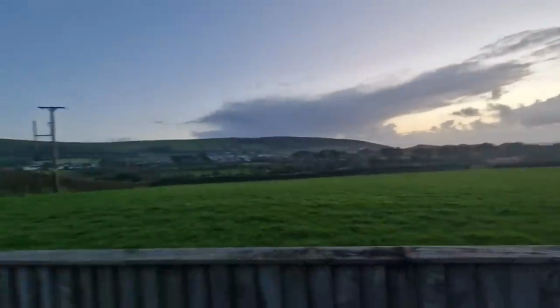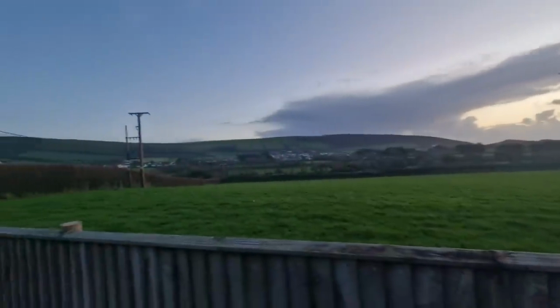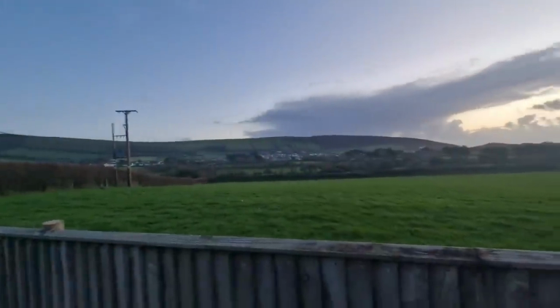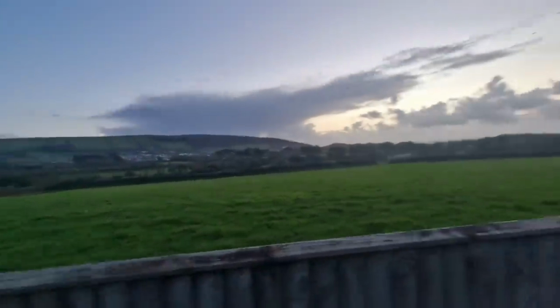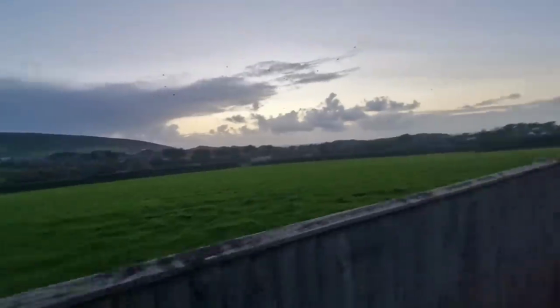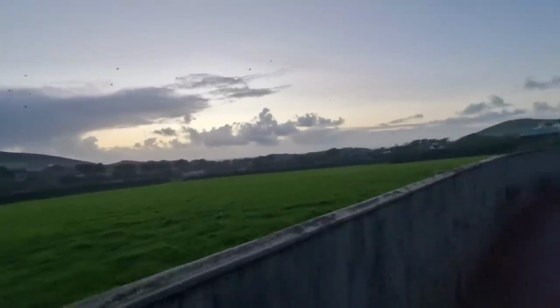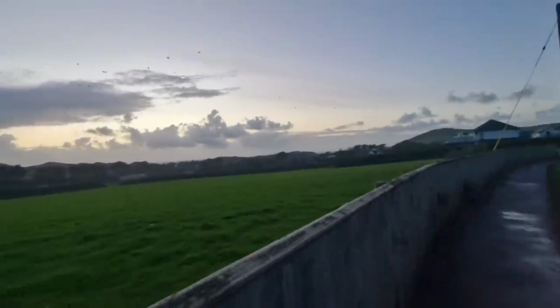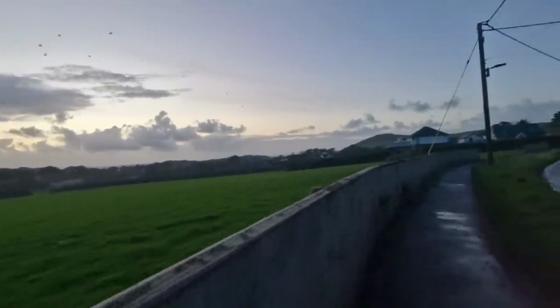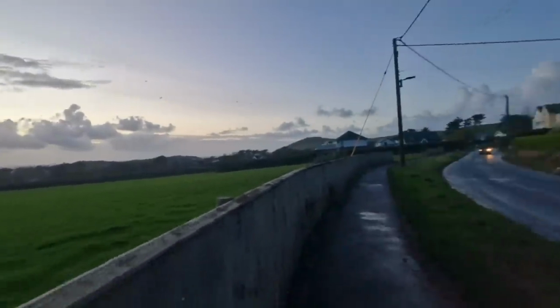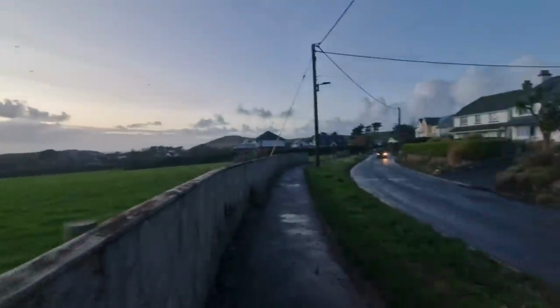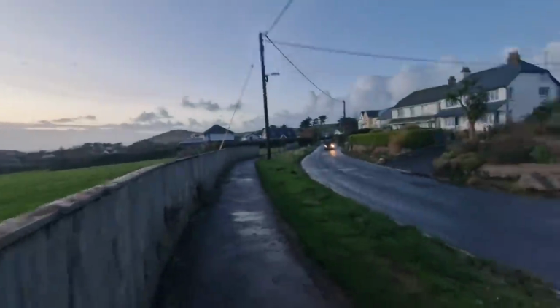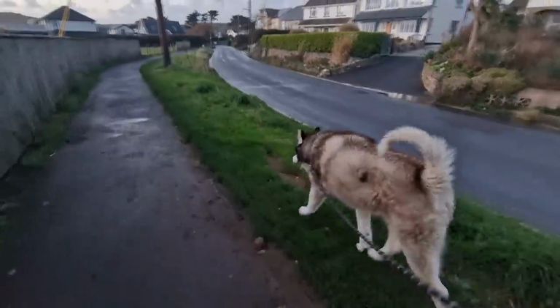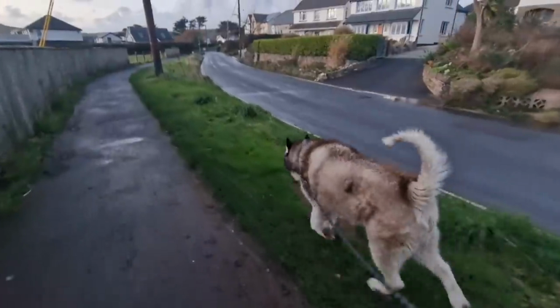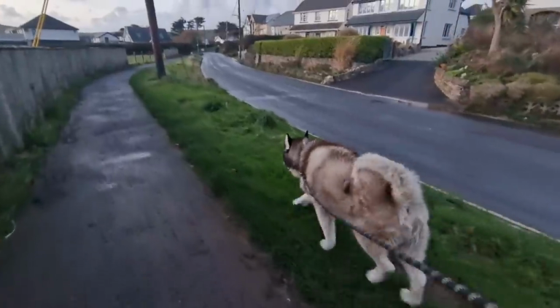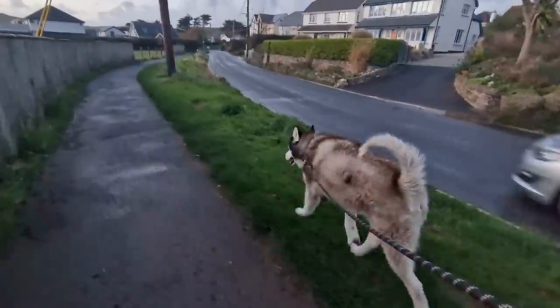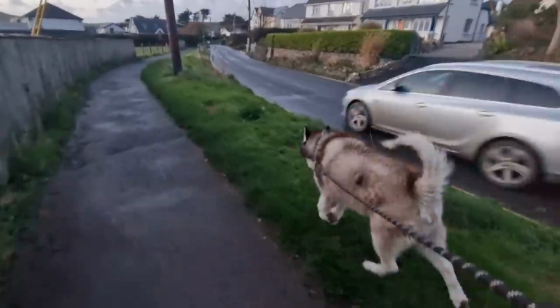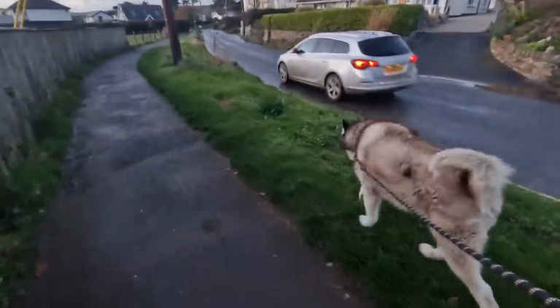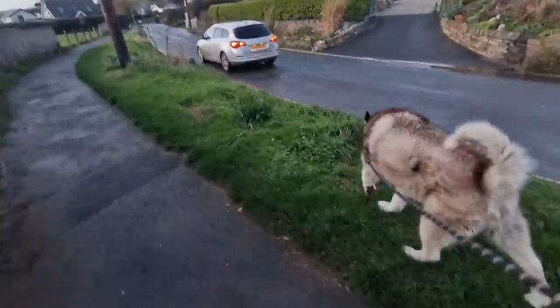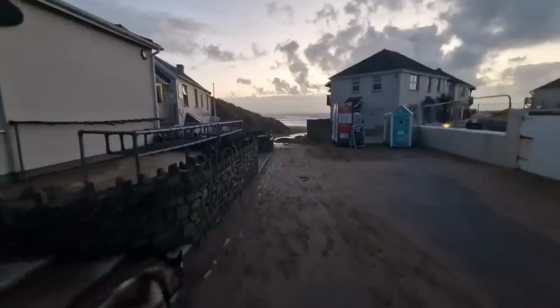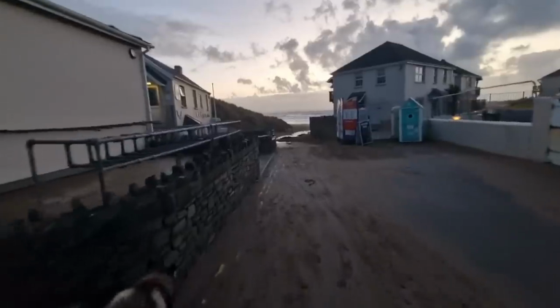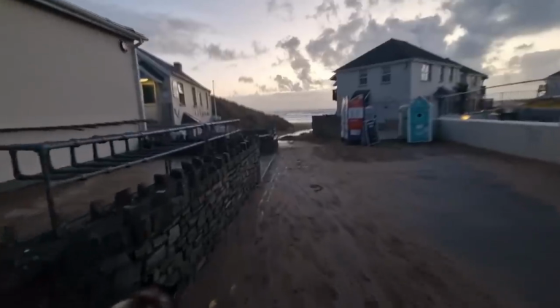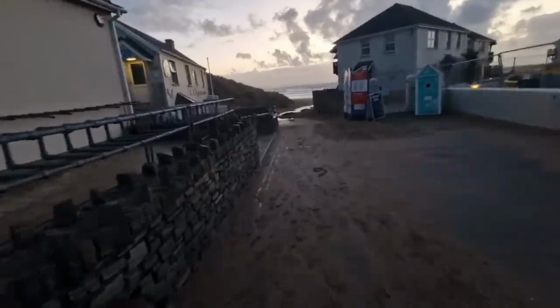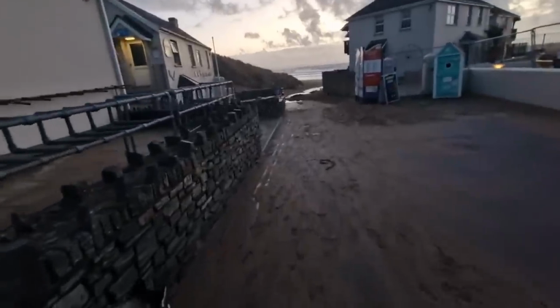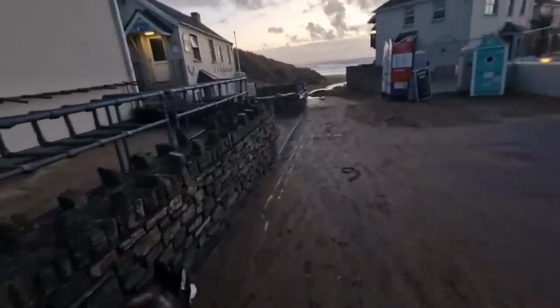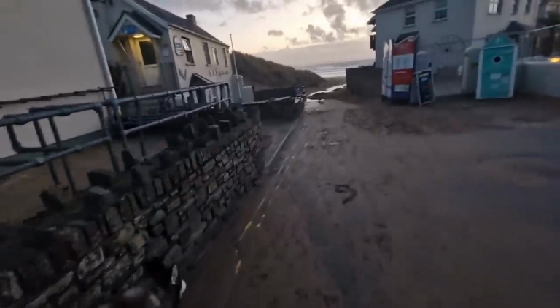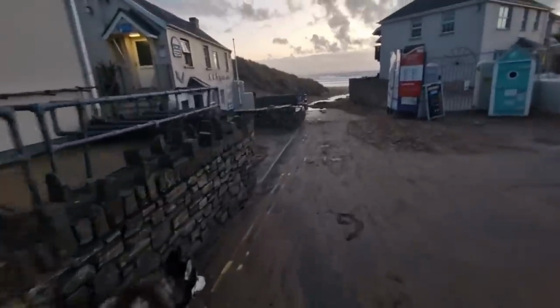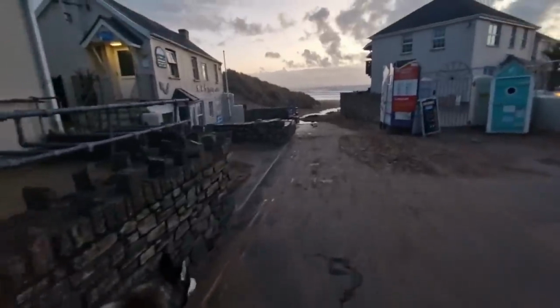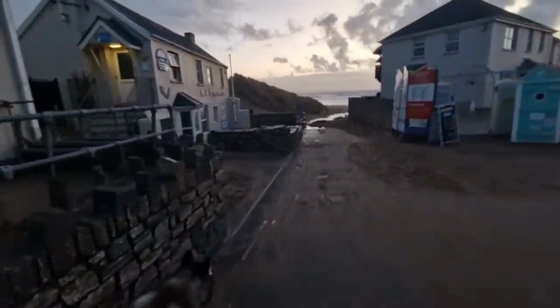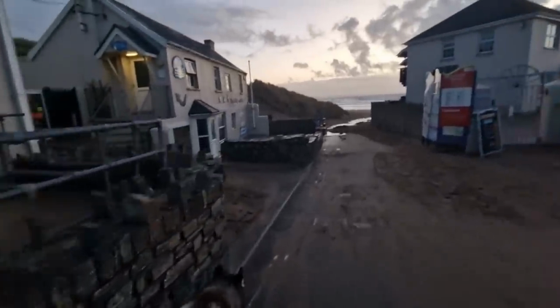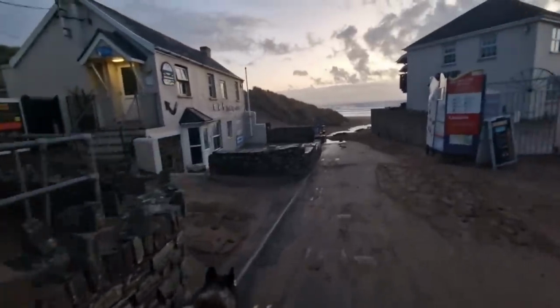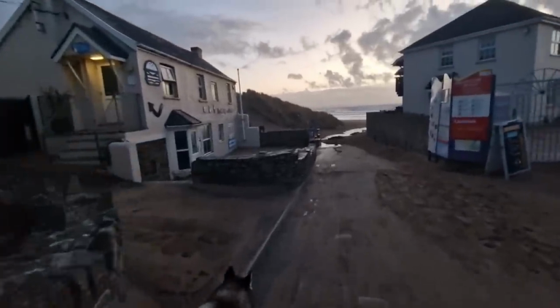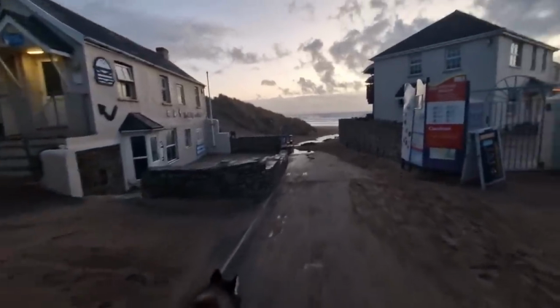Going to see how long it takes to get down to the beach. Okay, so this is only a 10-minute walk away, so it's kind of made up for it, I think.